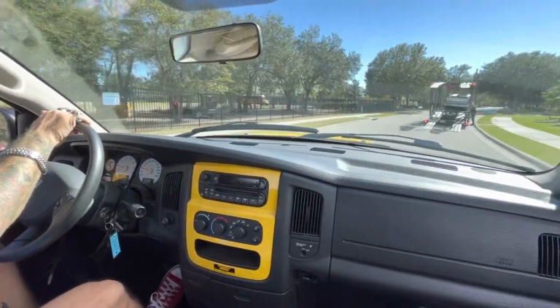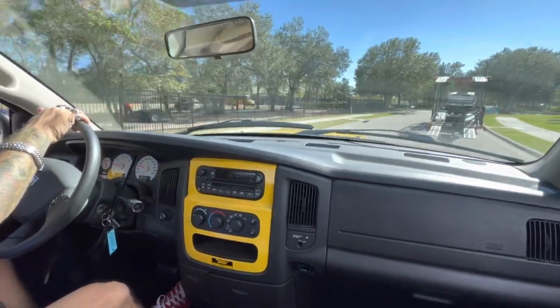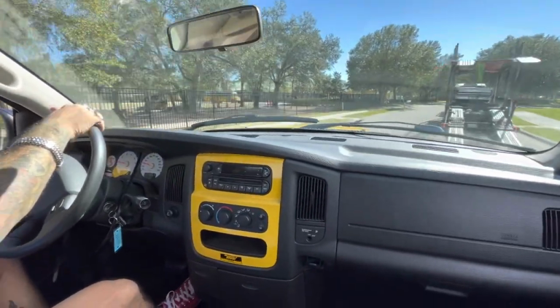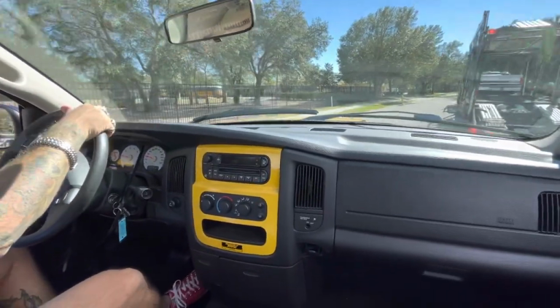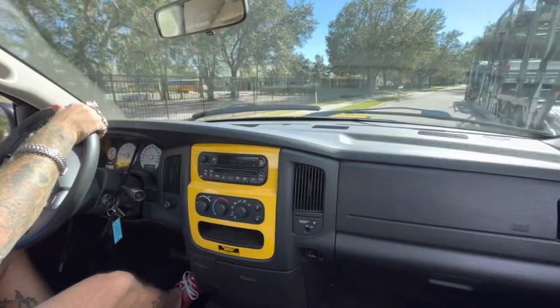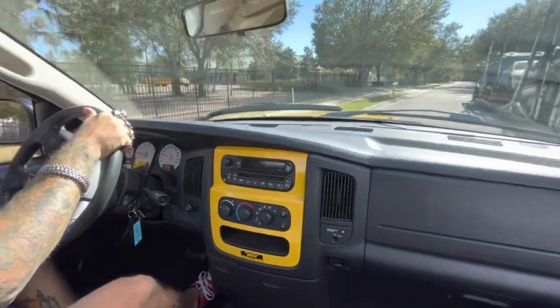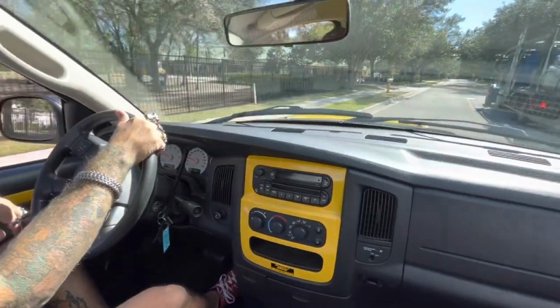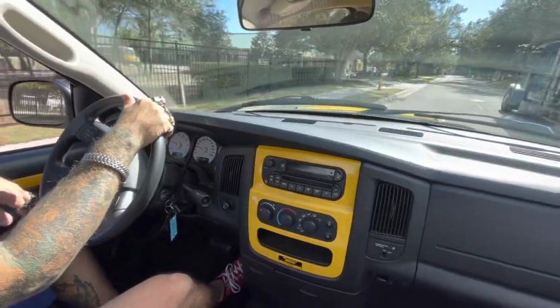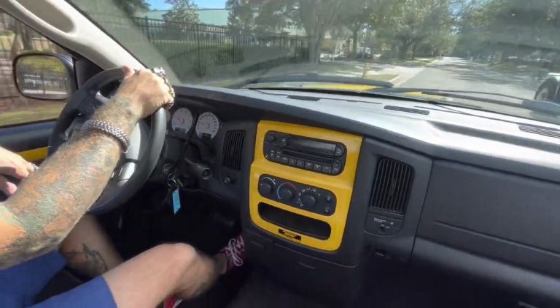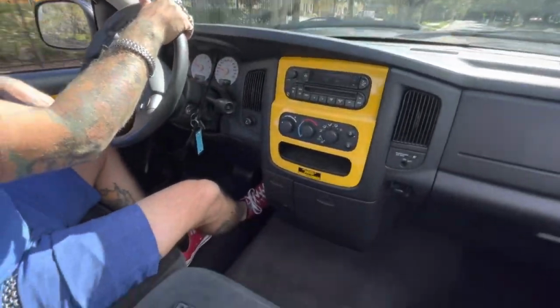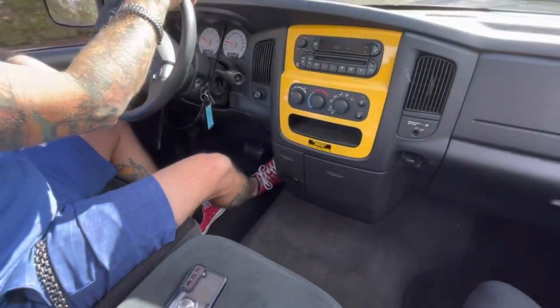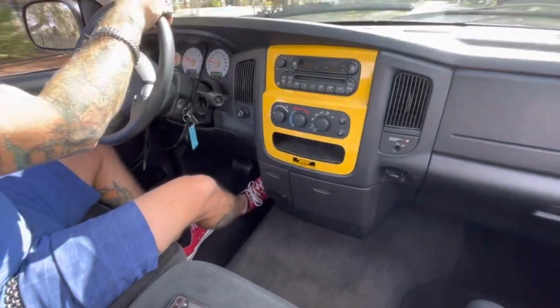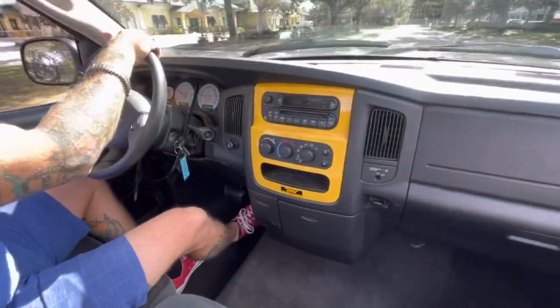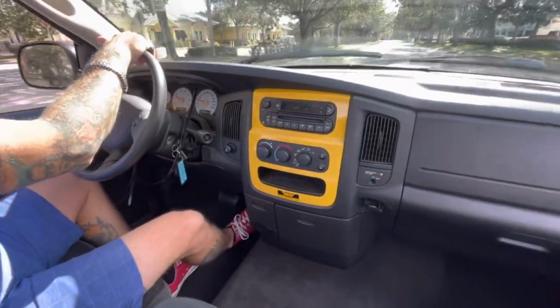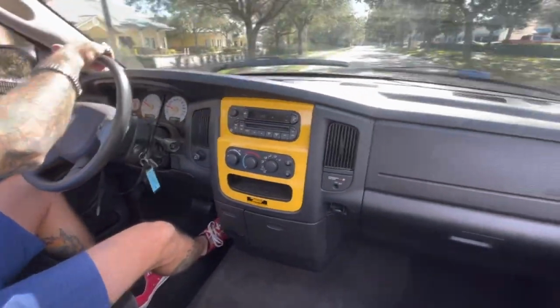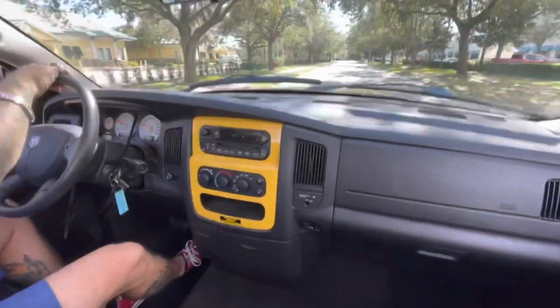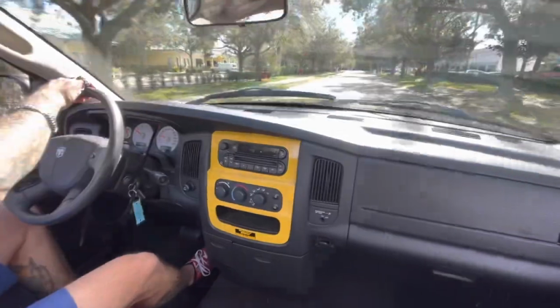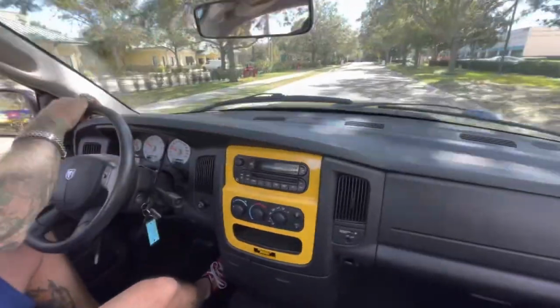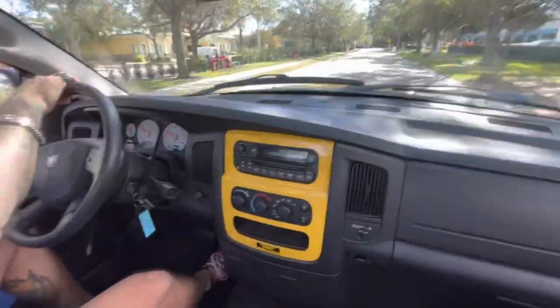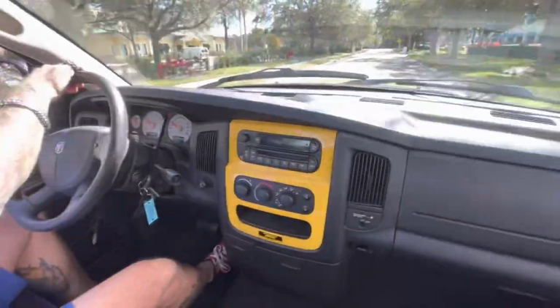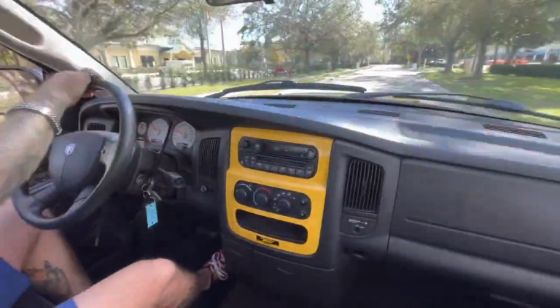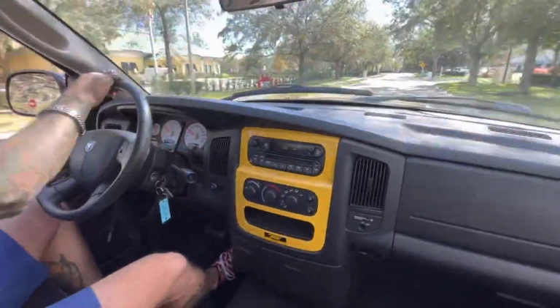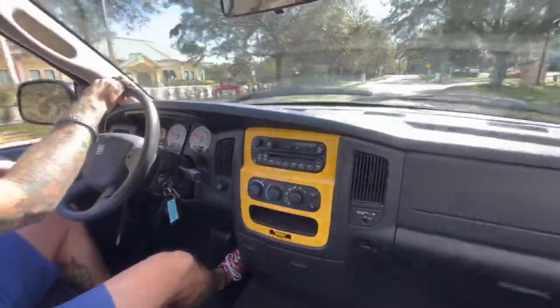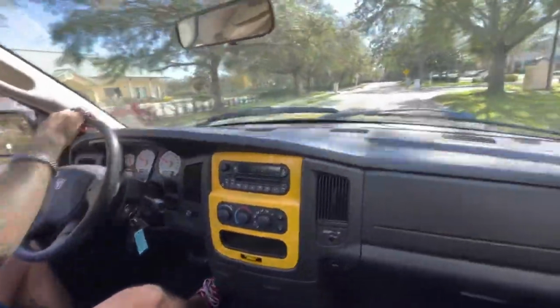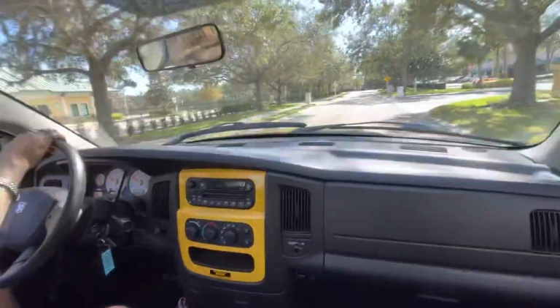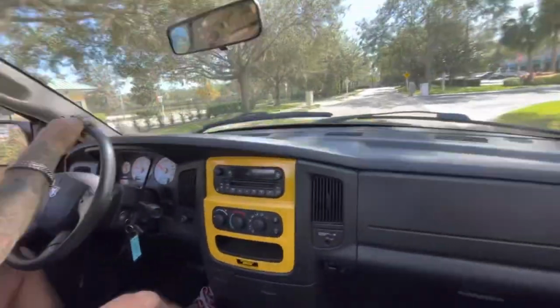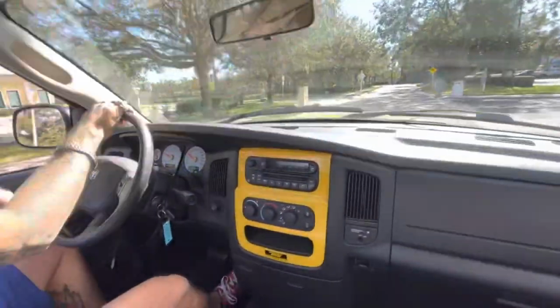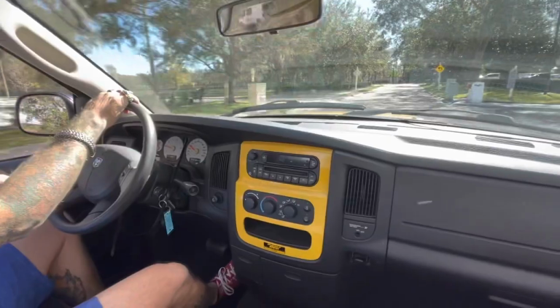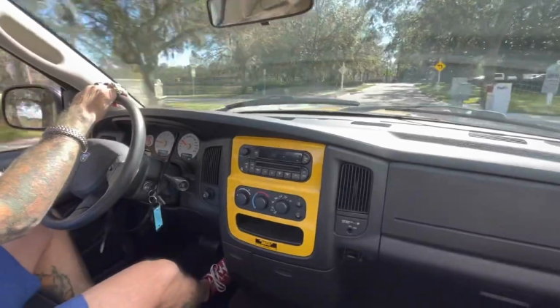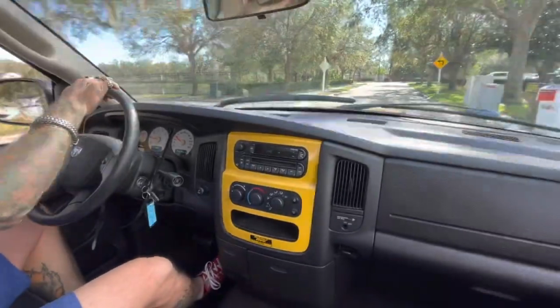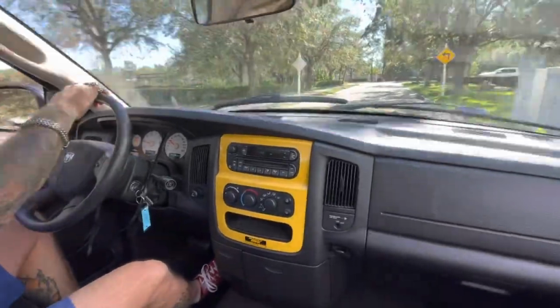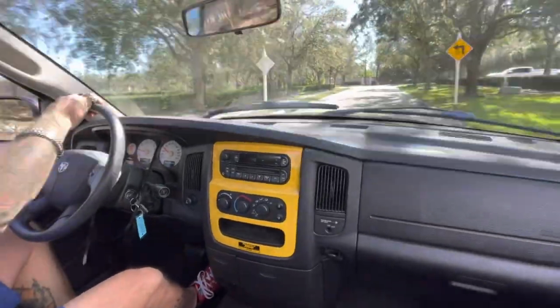It's a nice truck overall. The interior's in decent shape. The paint's probably seven to ten — you'll find some imperfections in the paint. But other than that, it's a real nice truck.